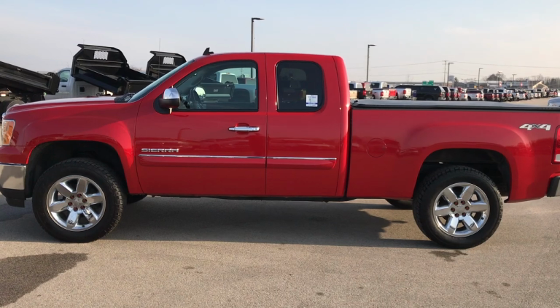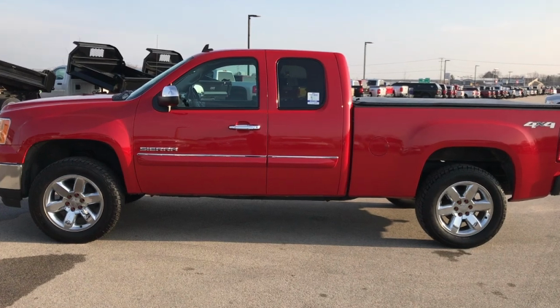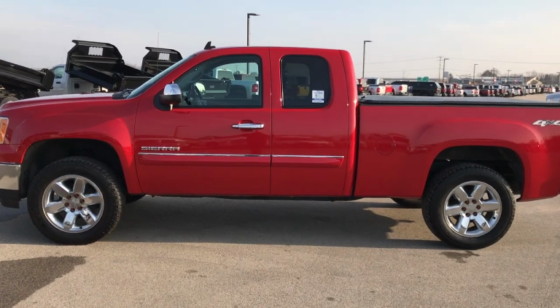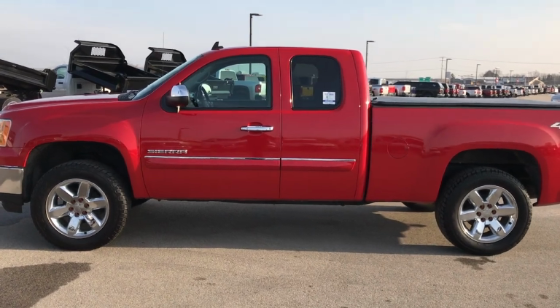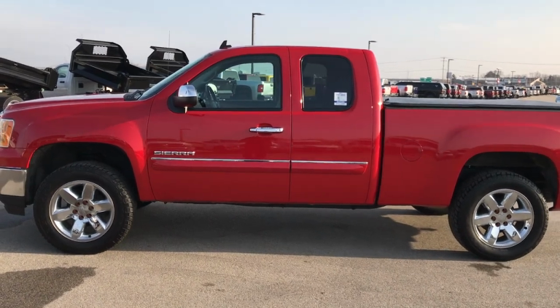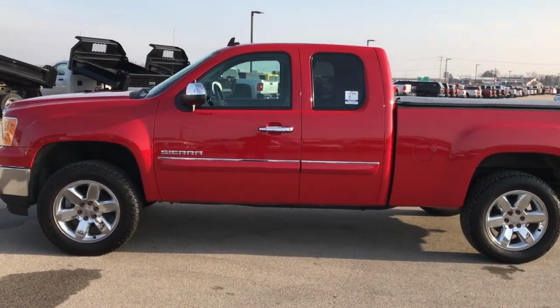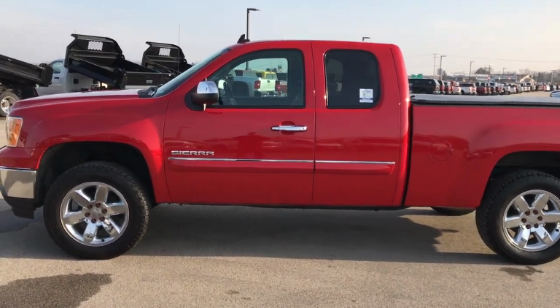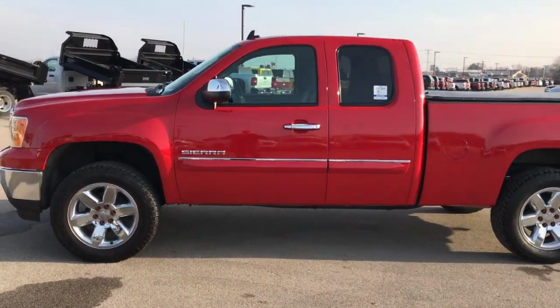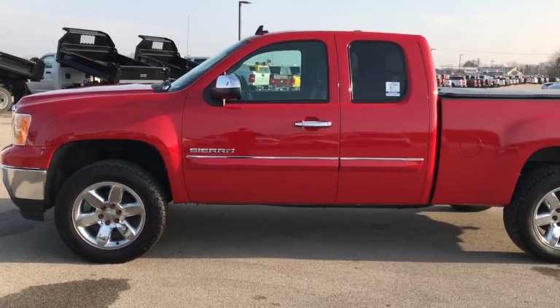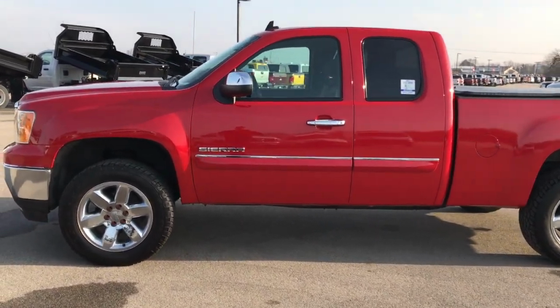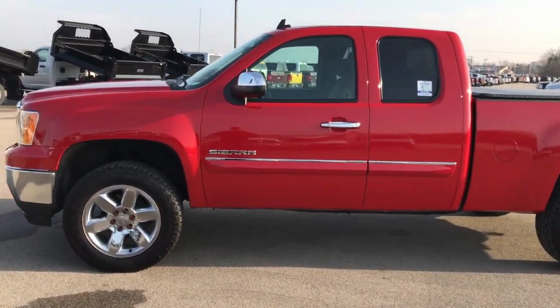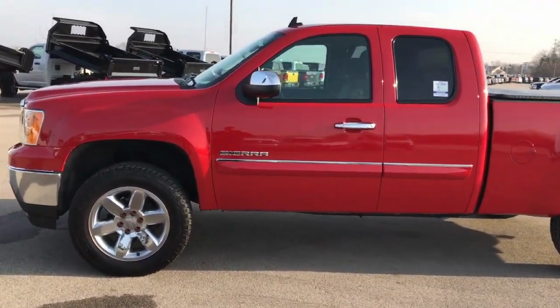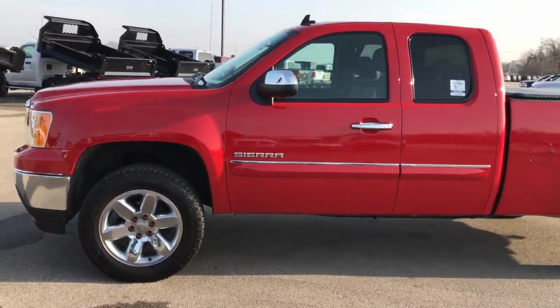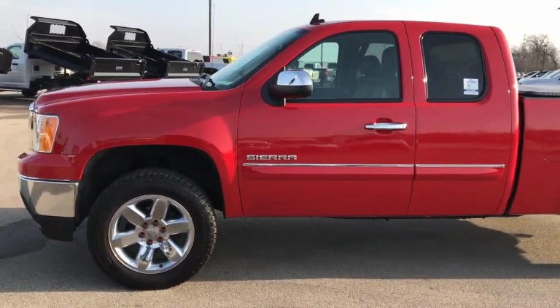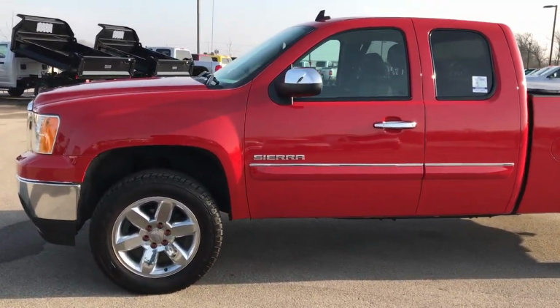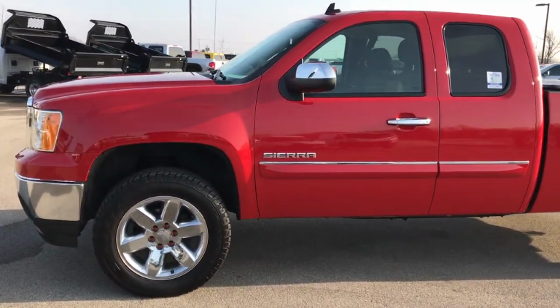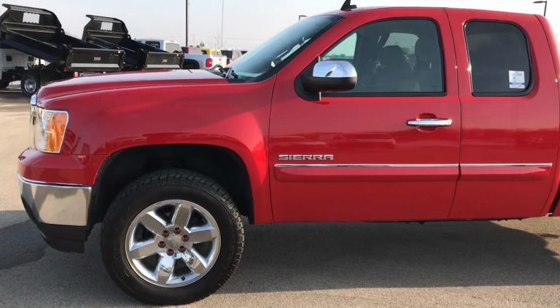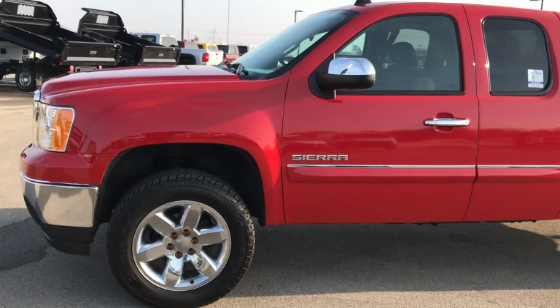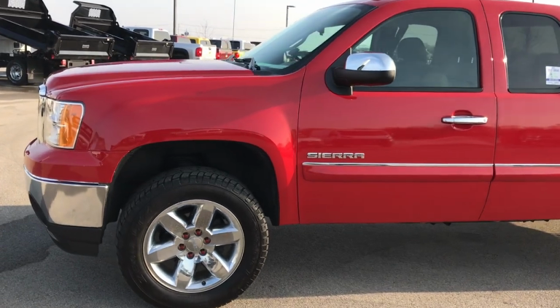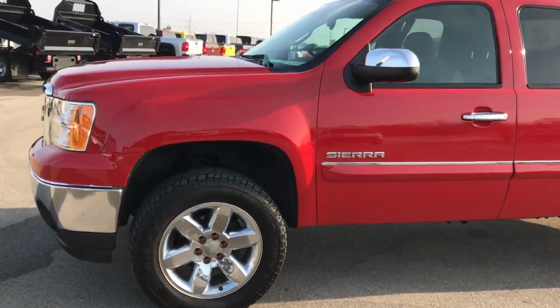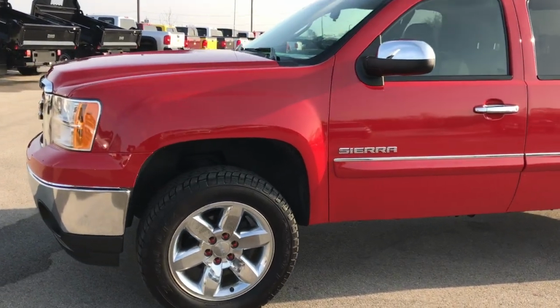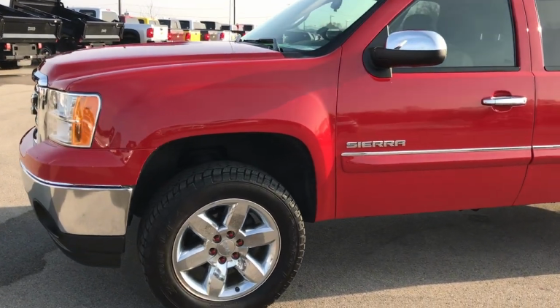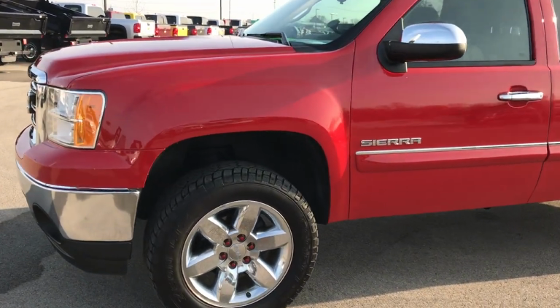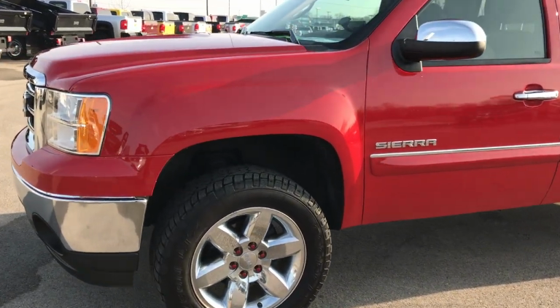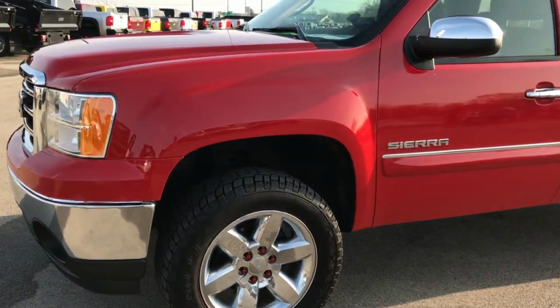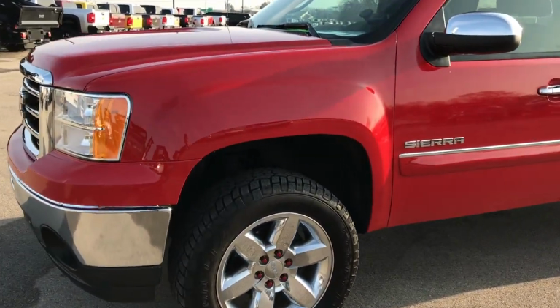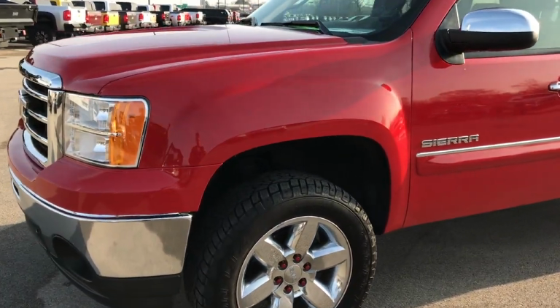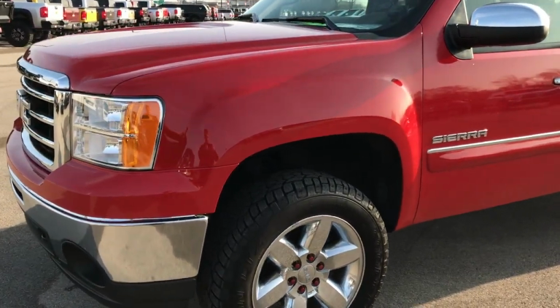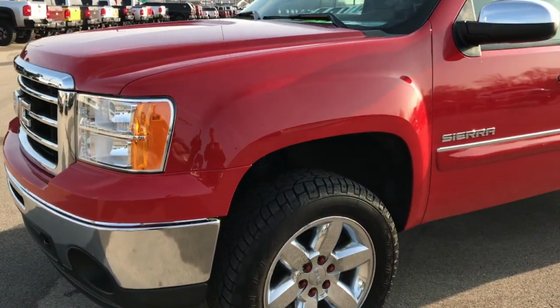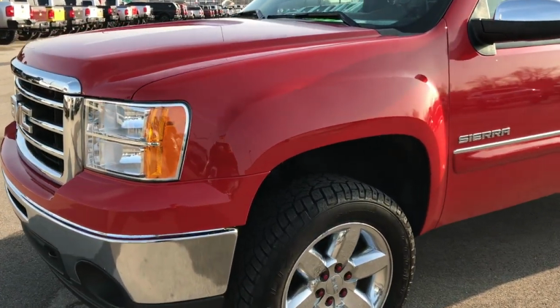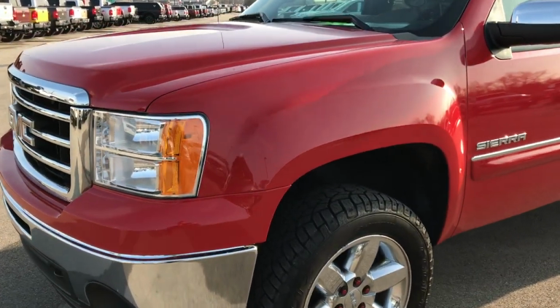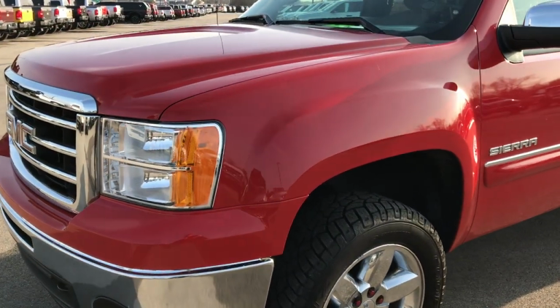This is stock number 9348X. We are here at Summit Automotive in Fond du Lac, Wisconsin — your new and used half ton truck and heavy duty truck headquarters.